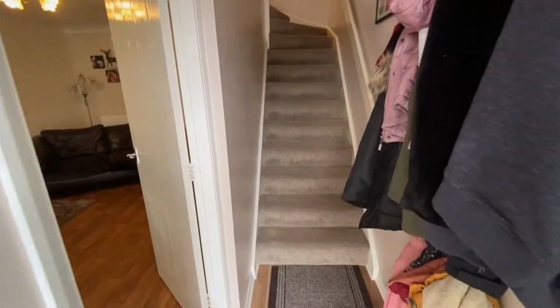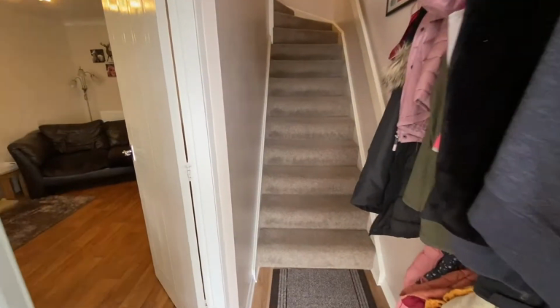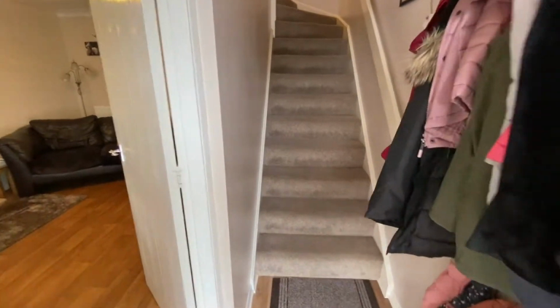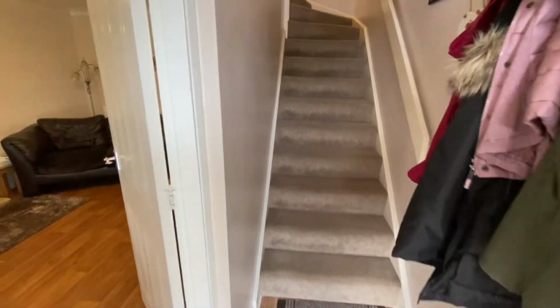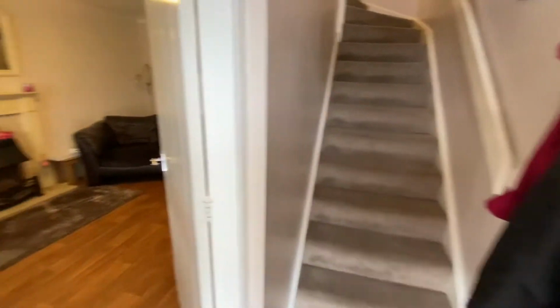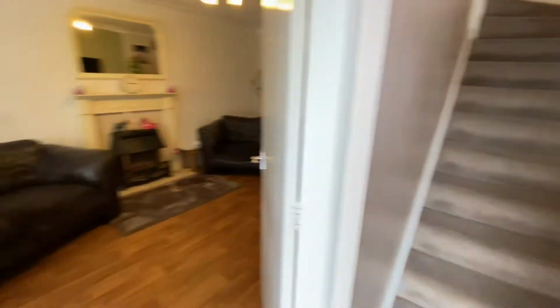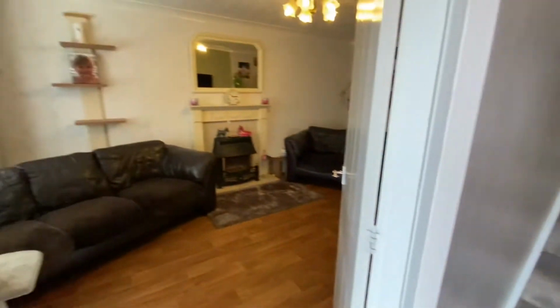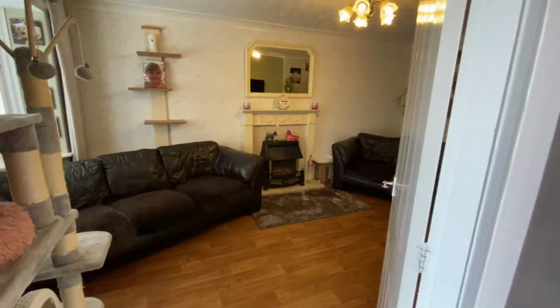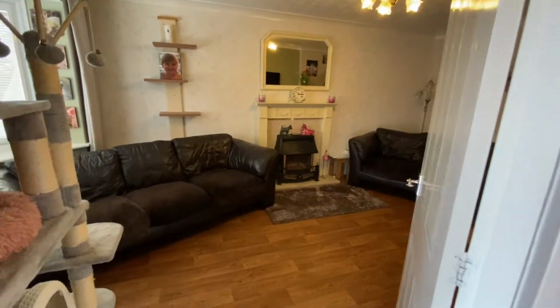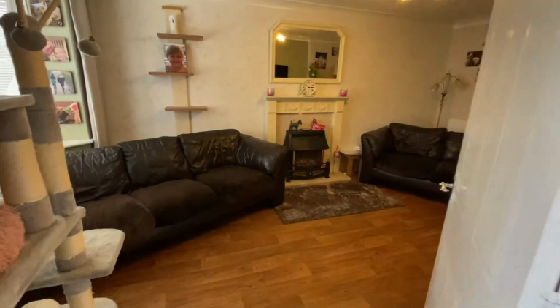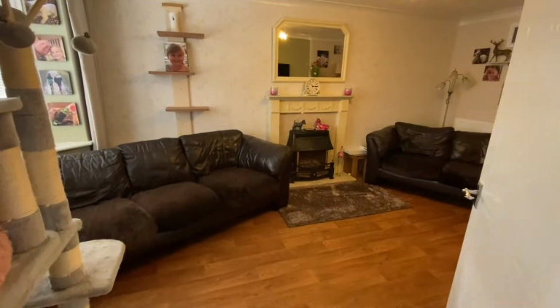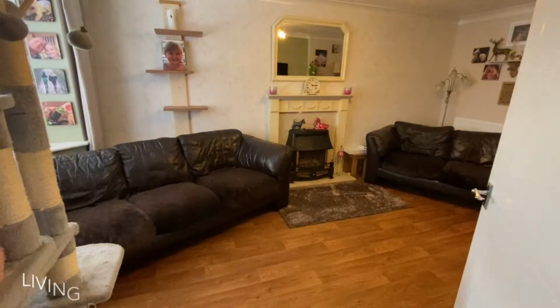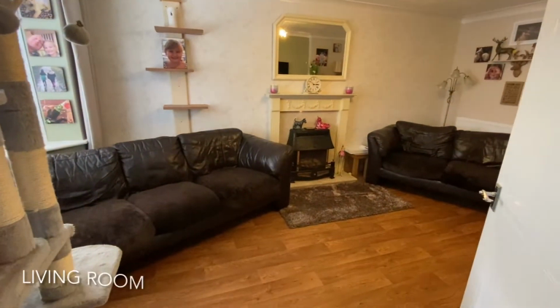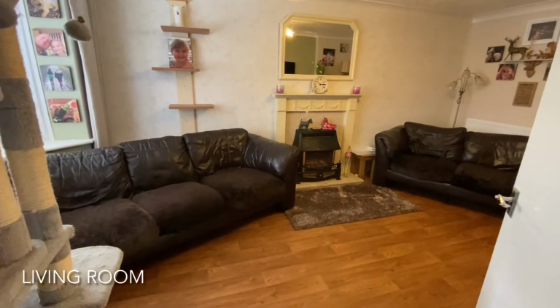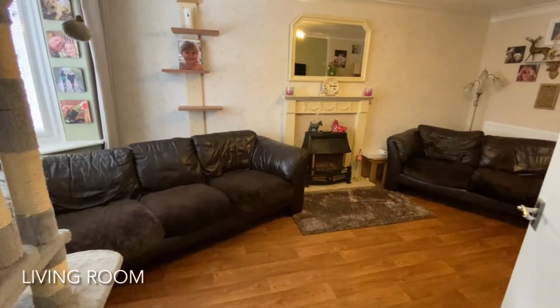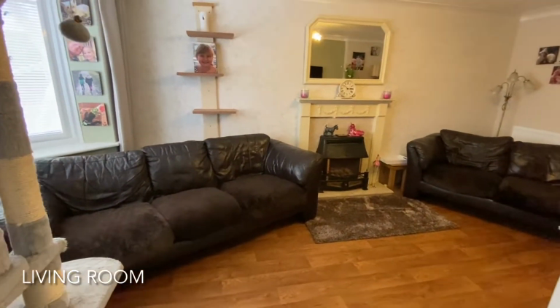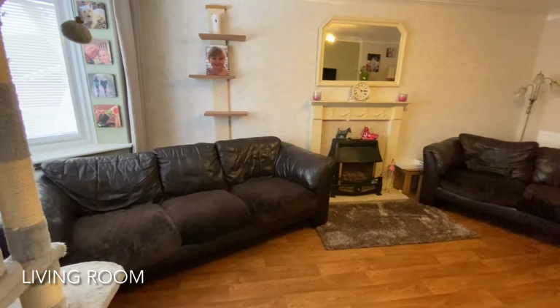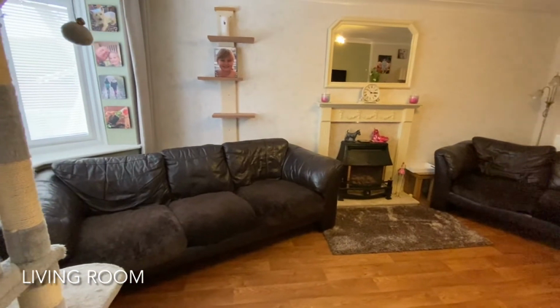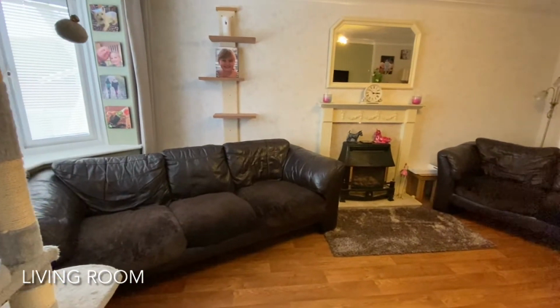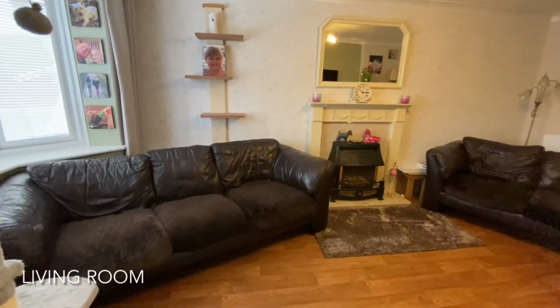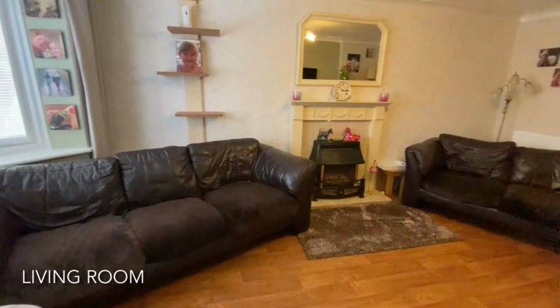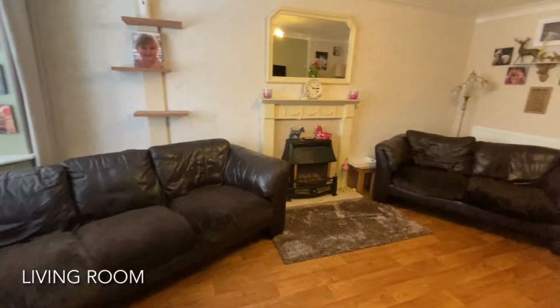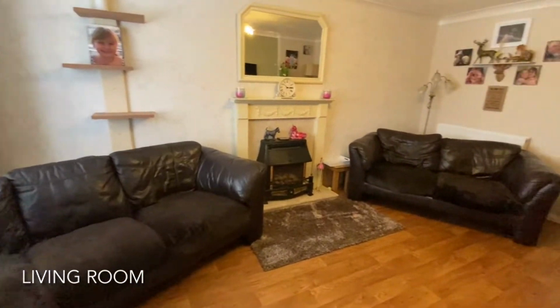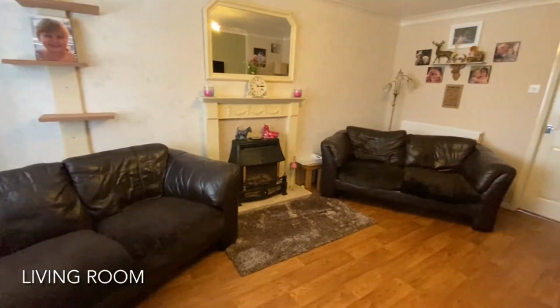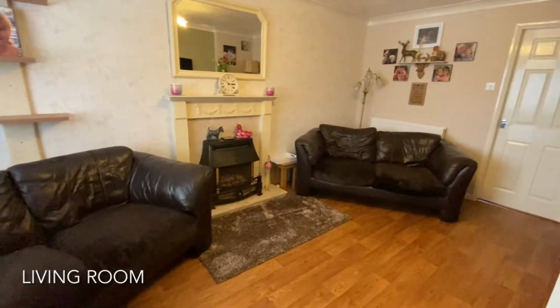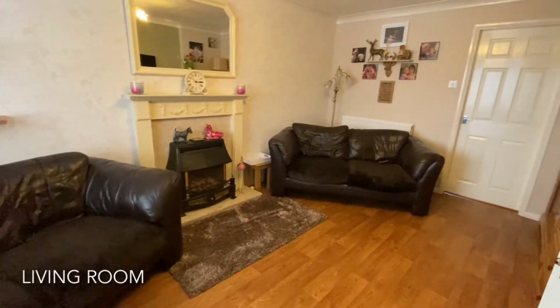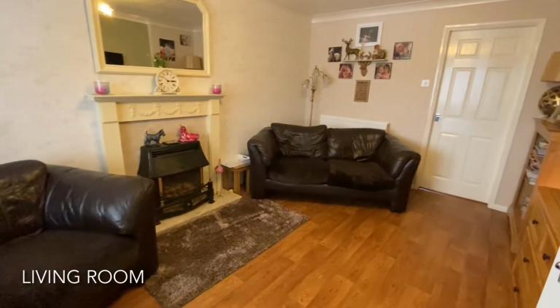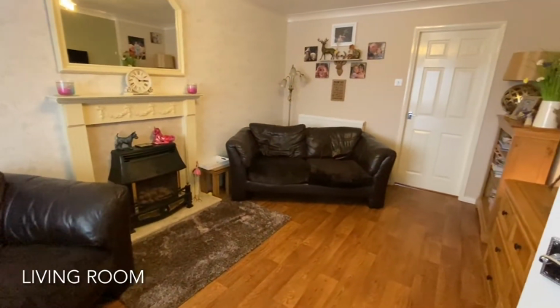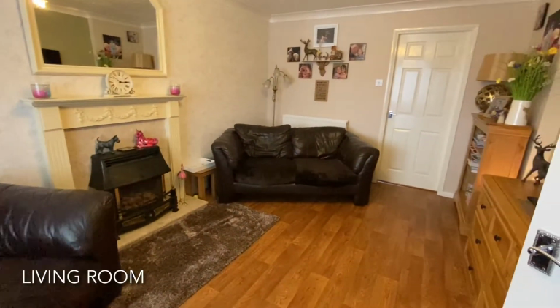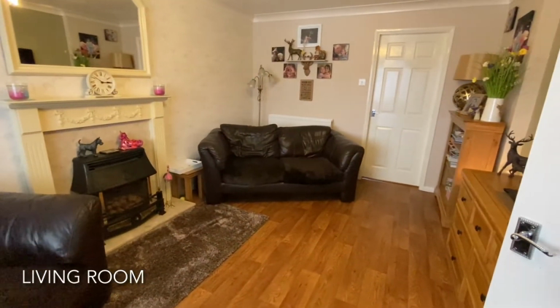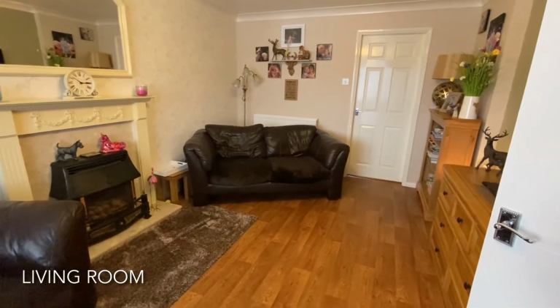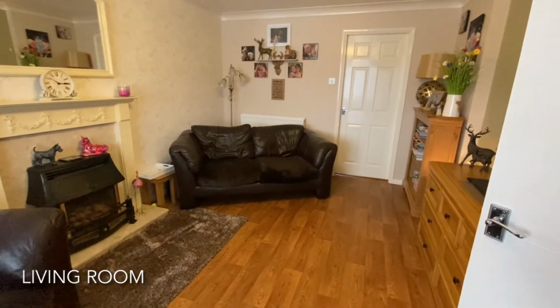On entering the property we're met by this entrance hall, with the first door on our left showing us into this spacious living room which contains a bay window to the front.